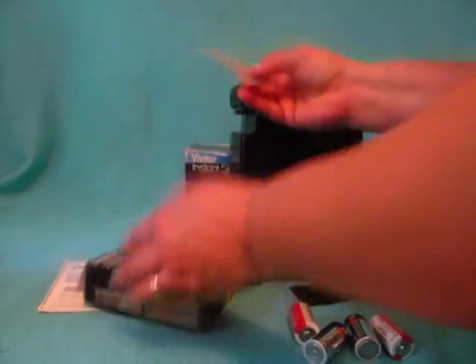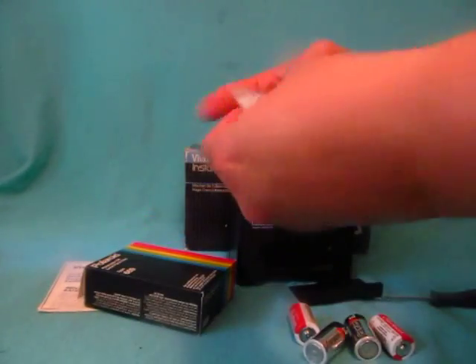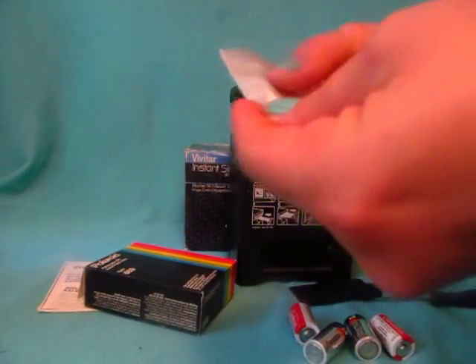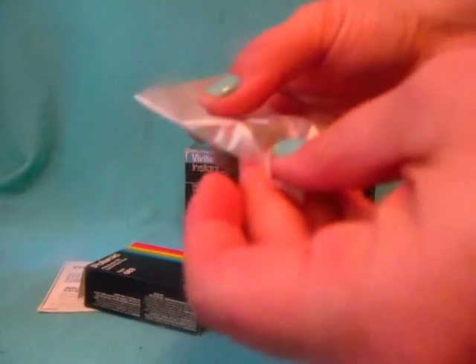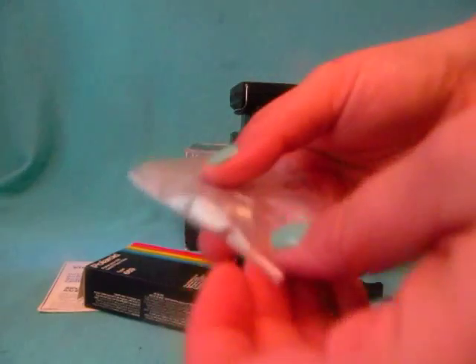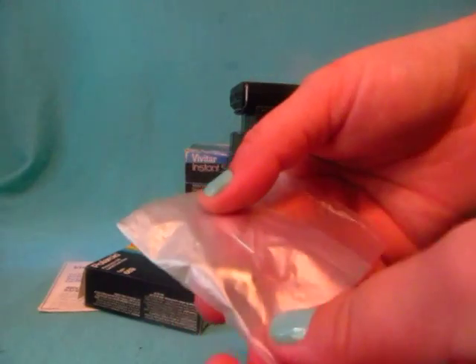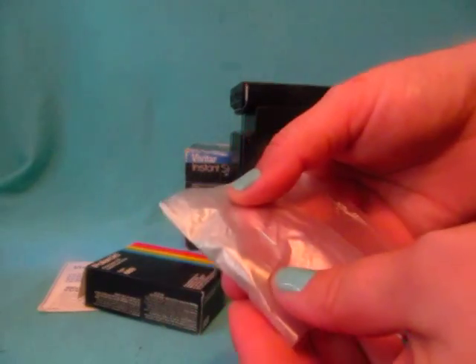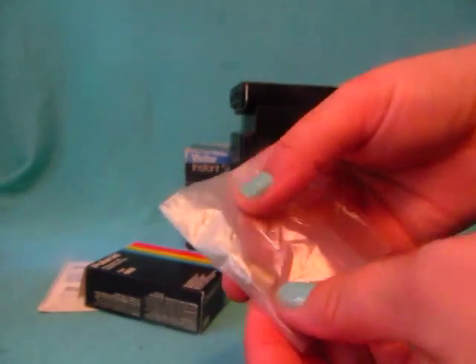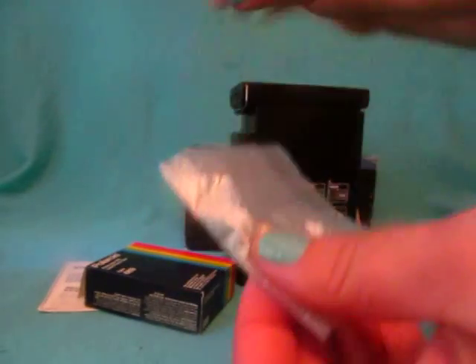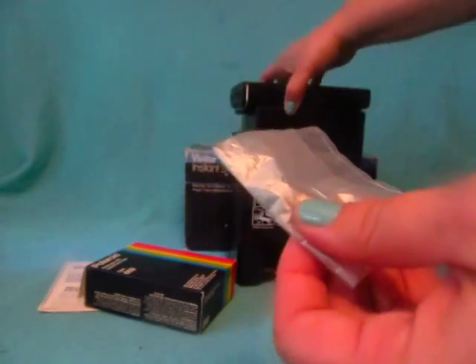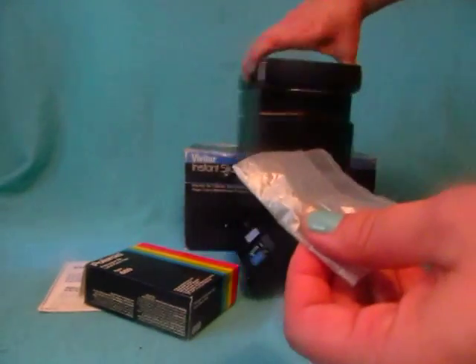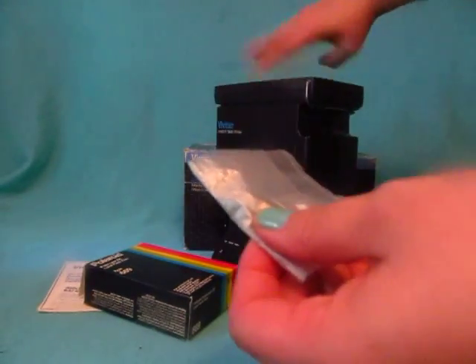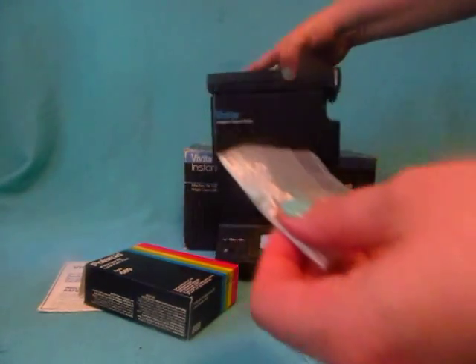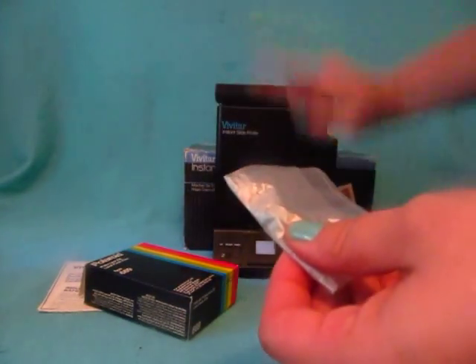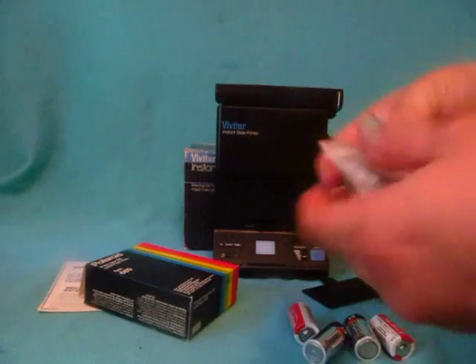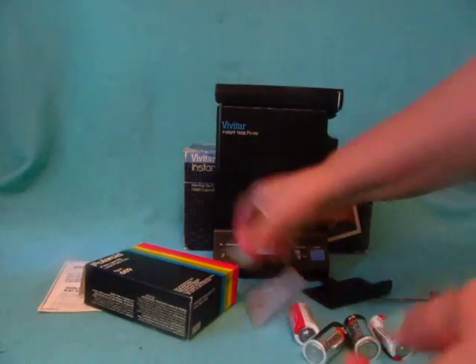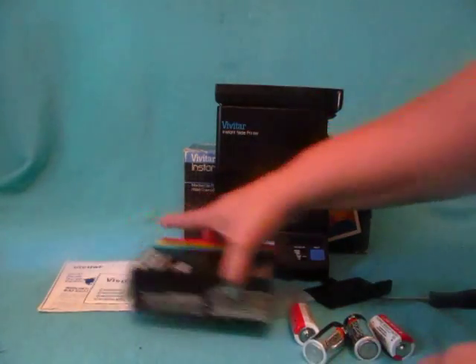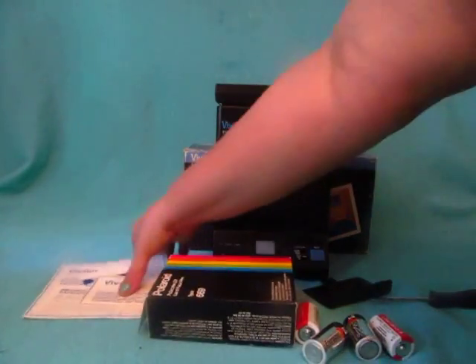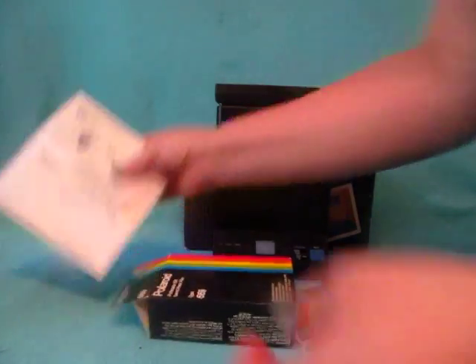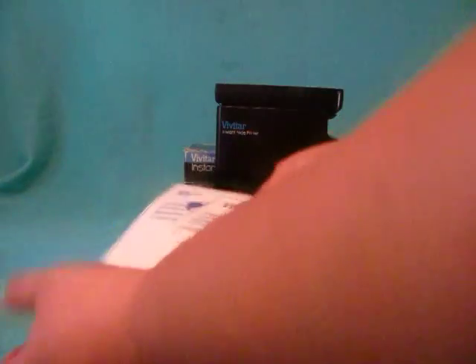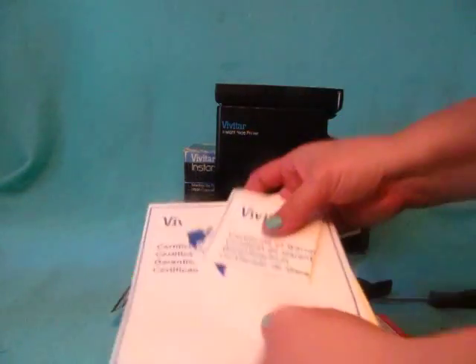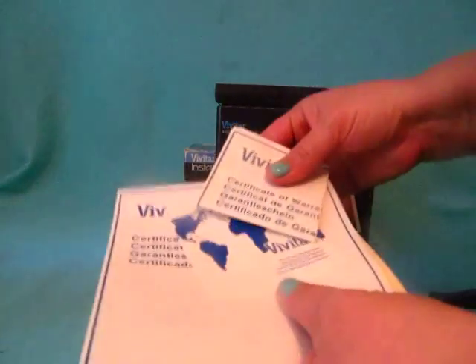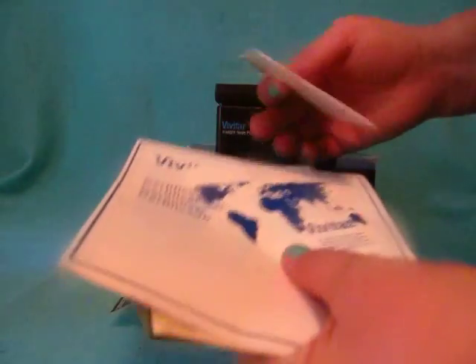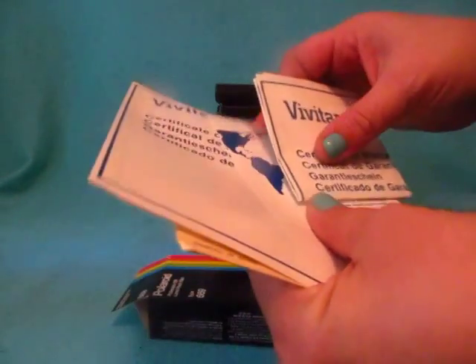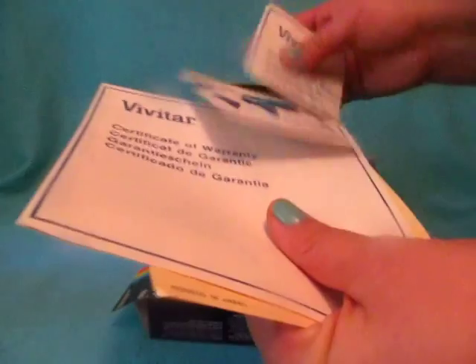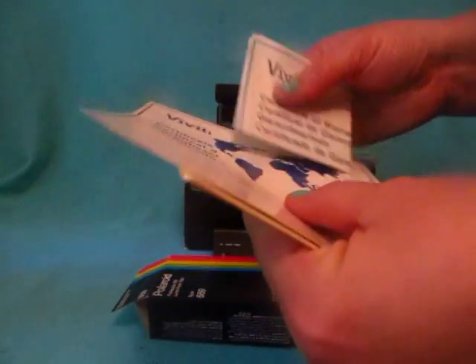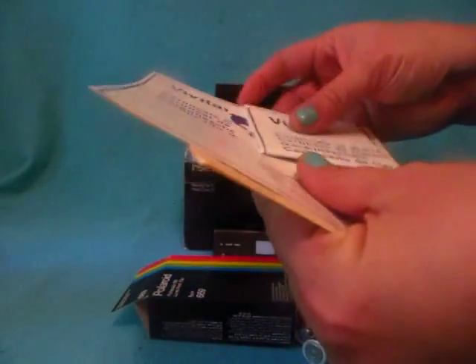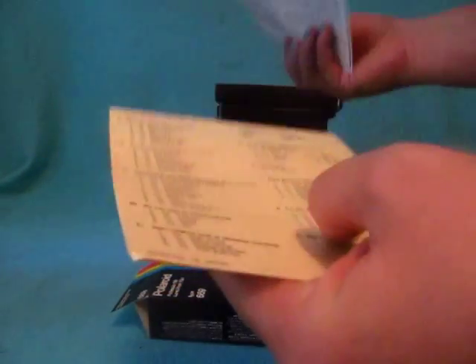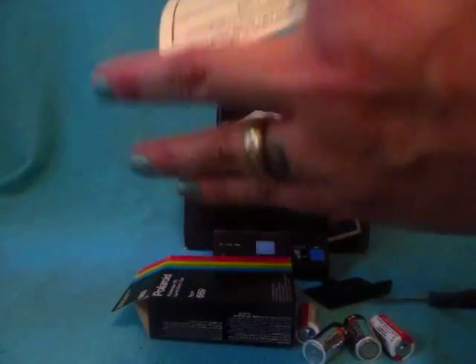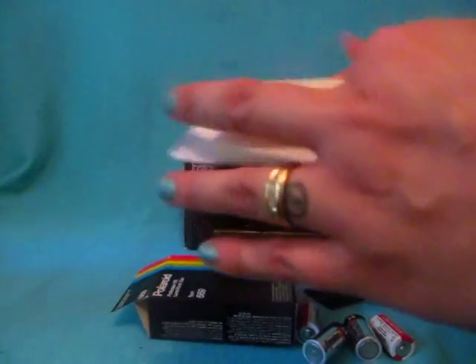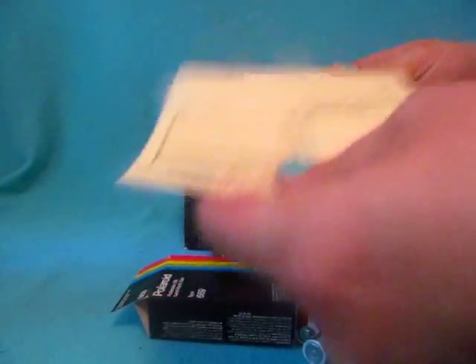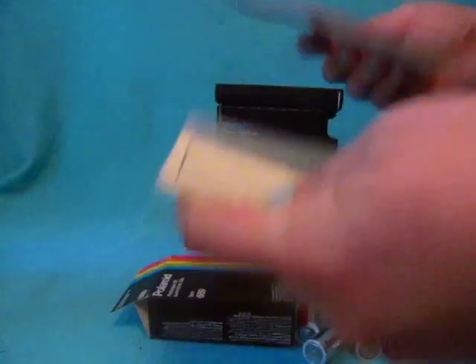Also included is an extra bulb for your light, and there is no instruction manual, but there are the certificates of warranty — which obviously there isn't one anymore.